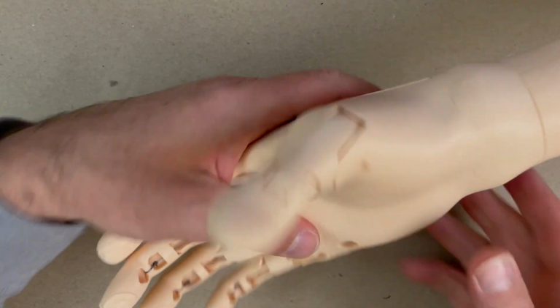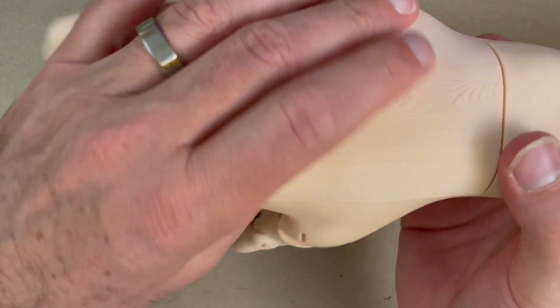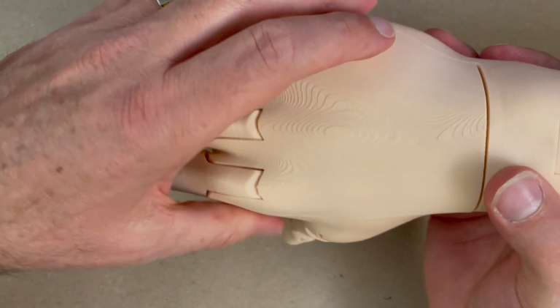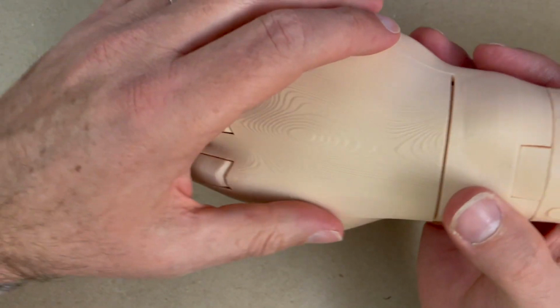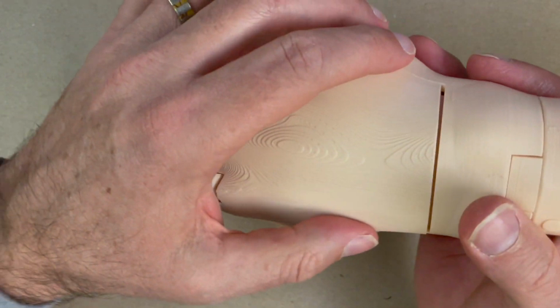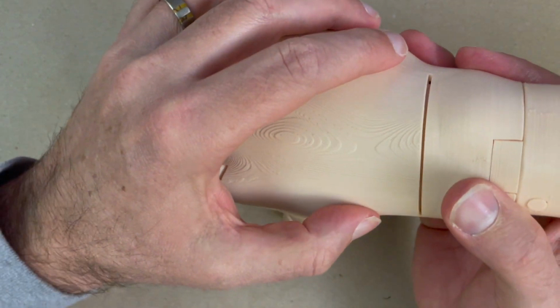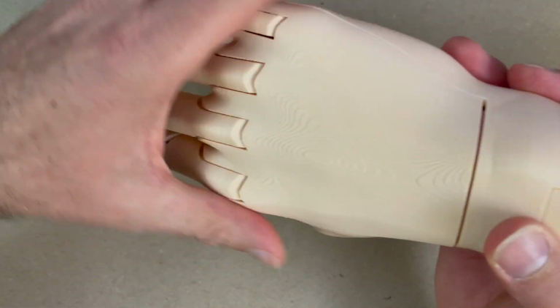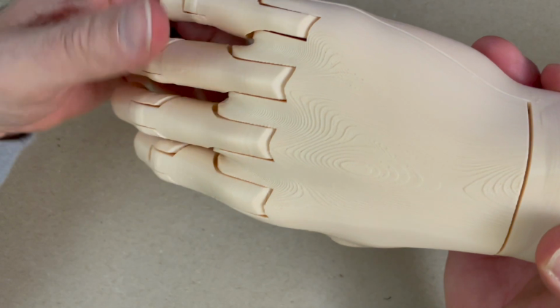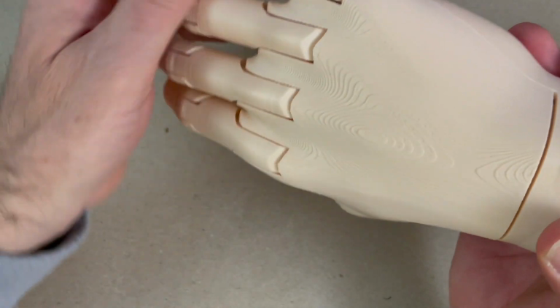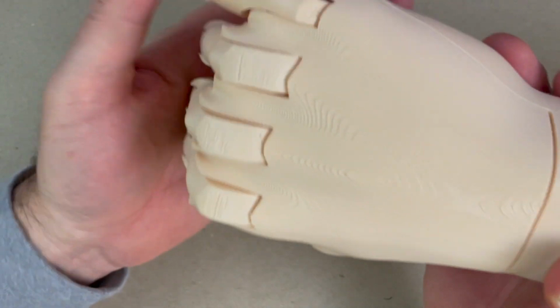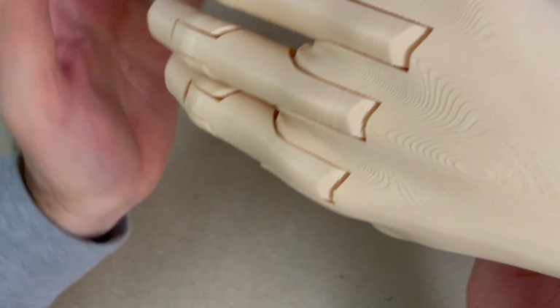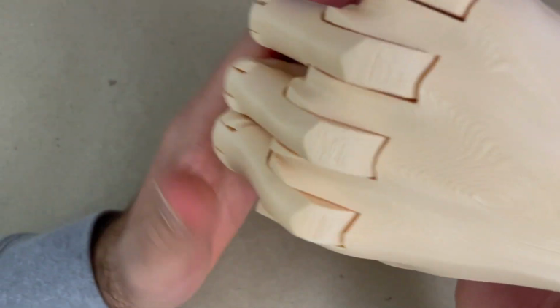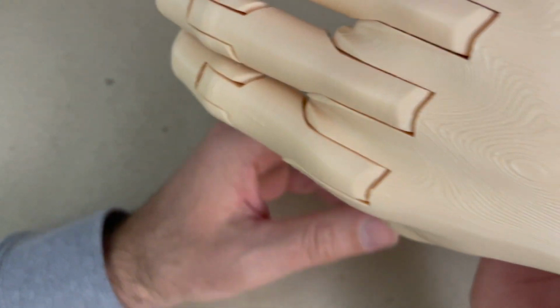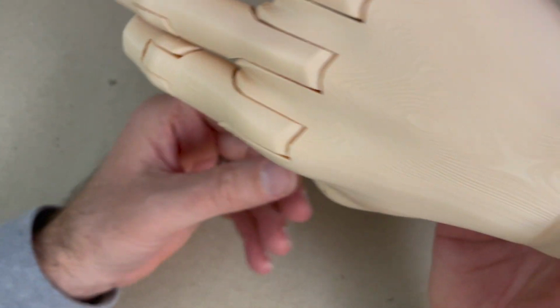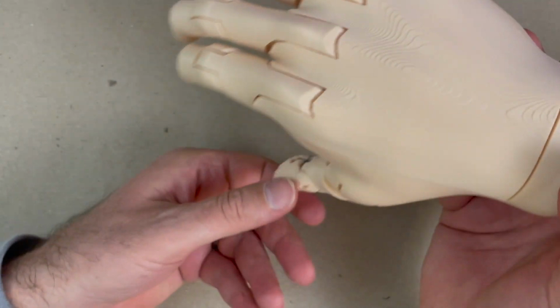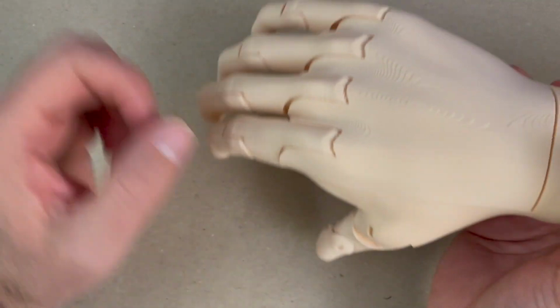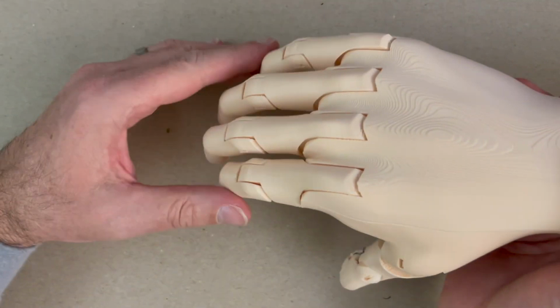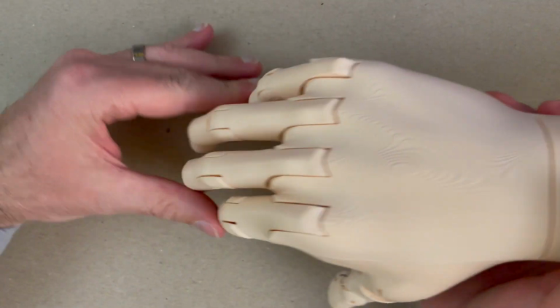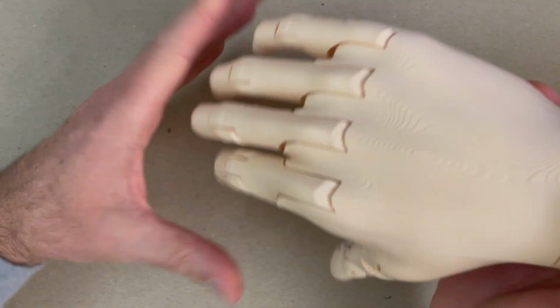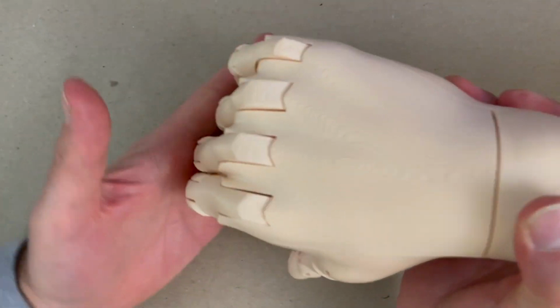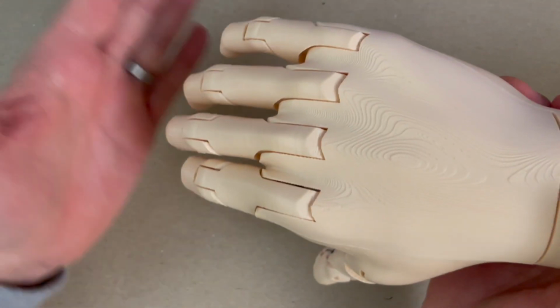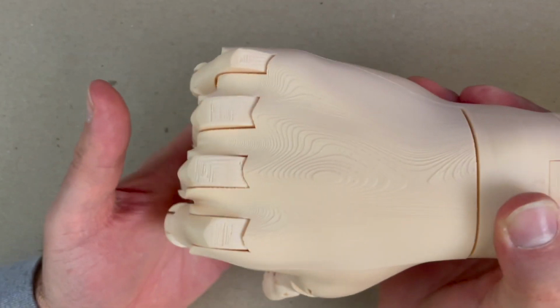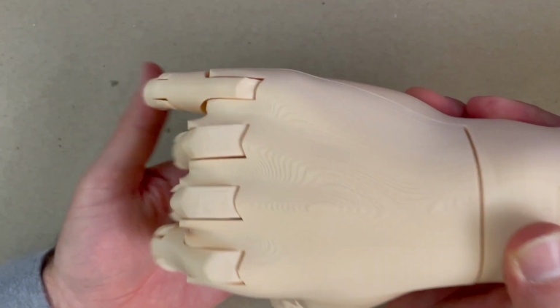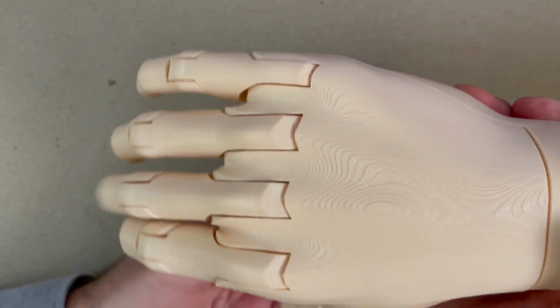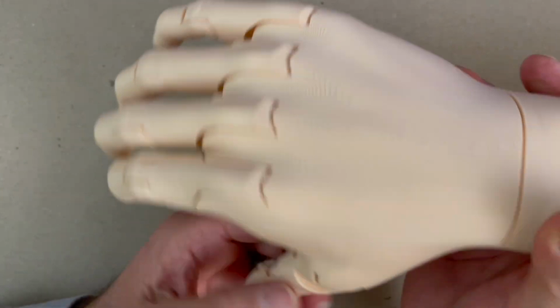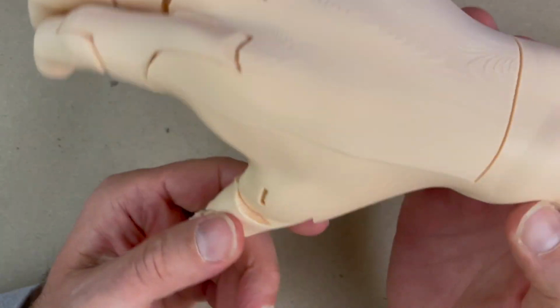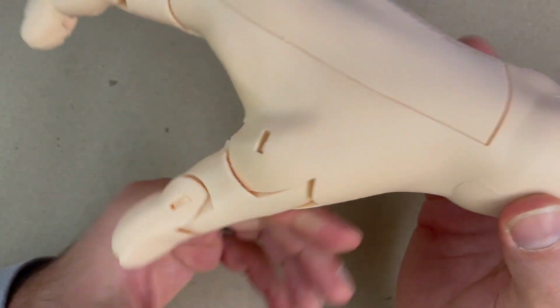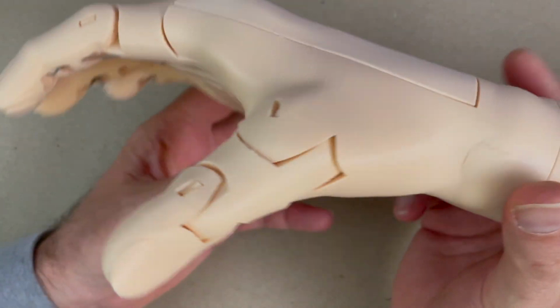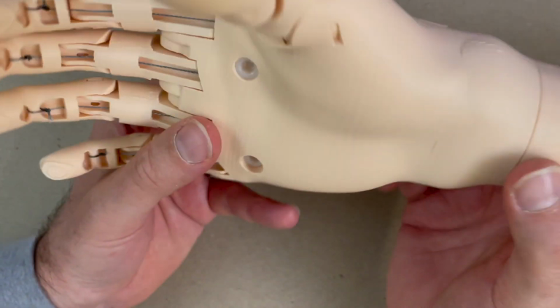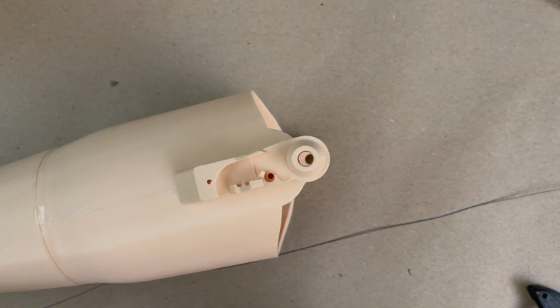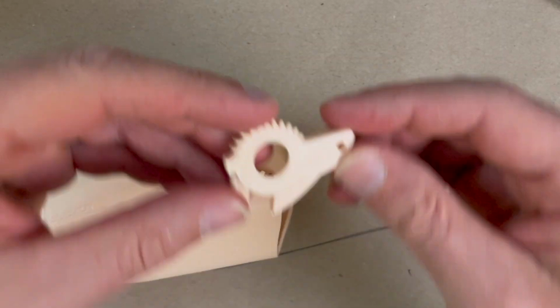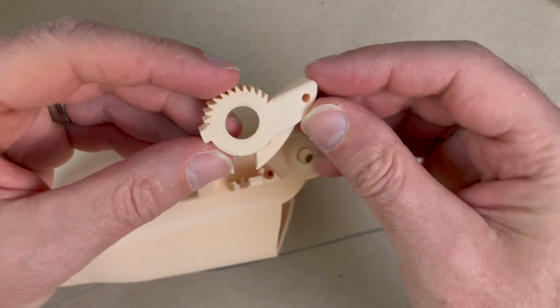I want to make sure all these fingers move nice and clean. If they don't, worst case, I've got to take it apart and sand things down a little more. But they should move really easy and clean.